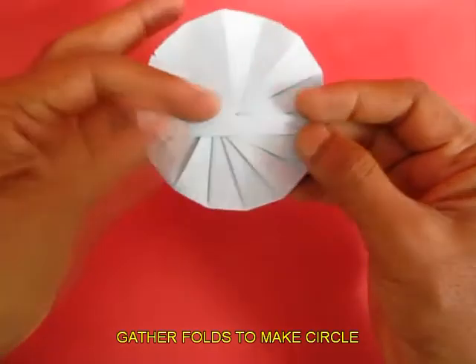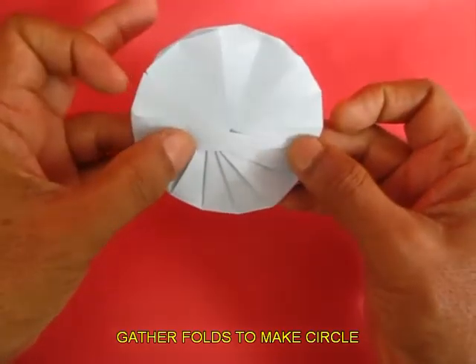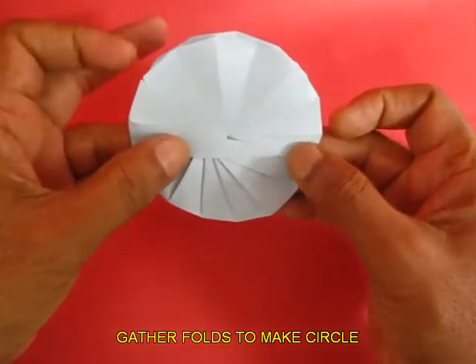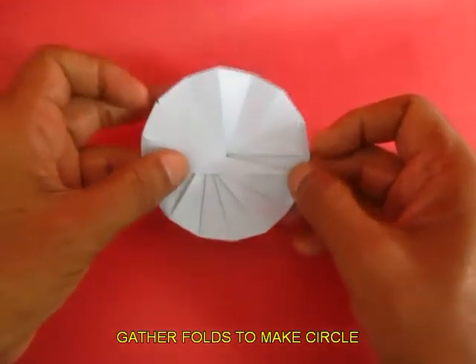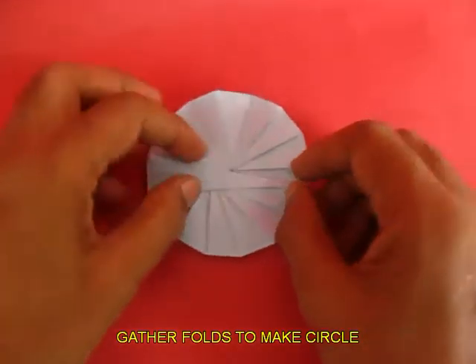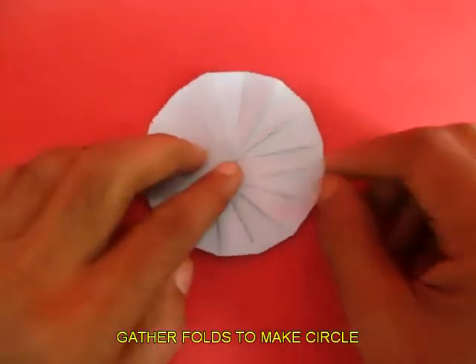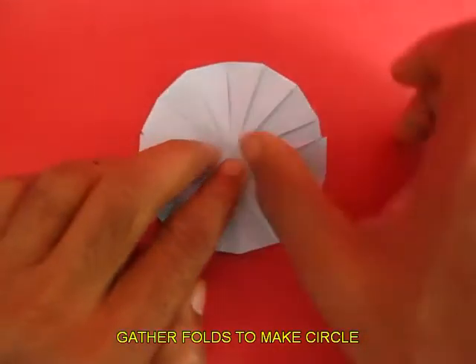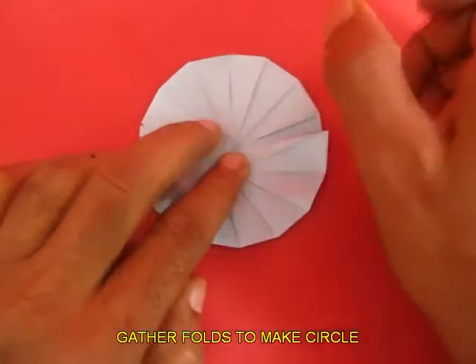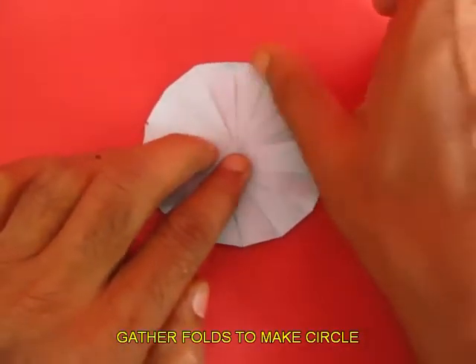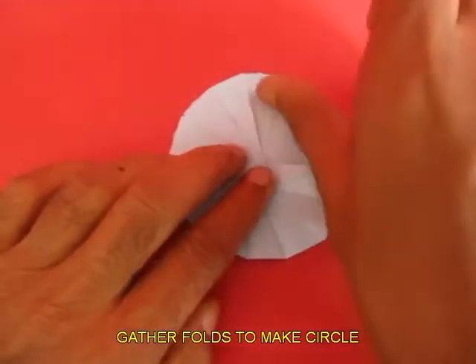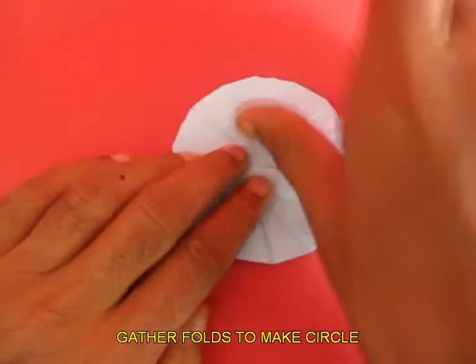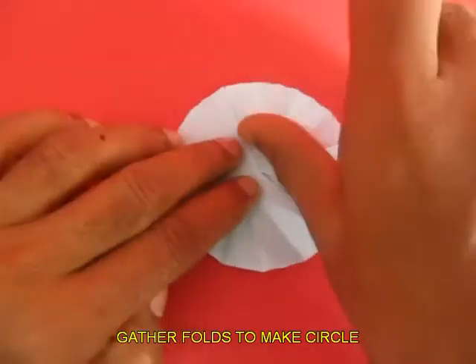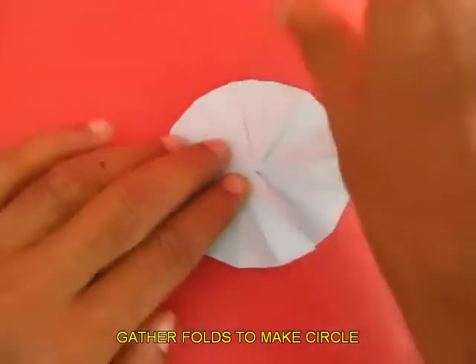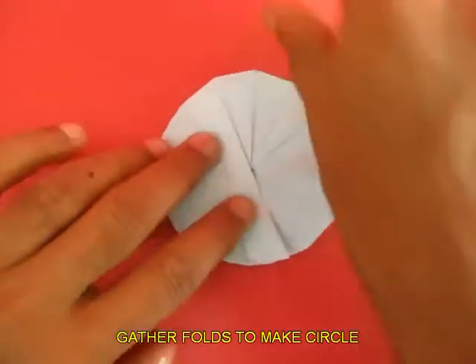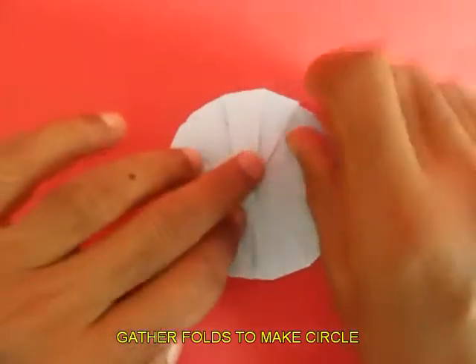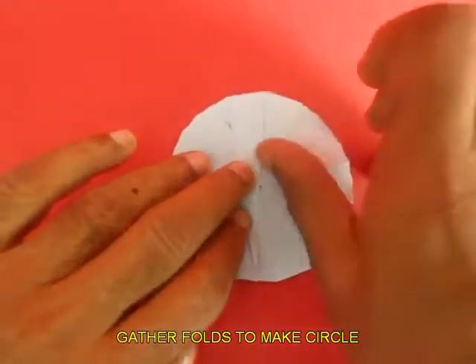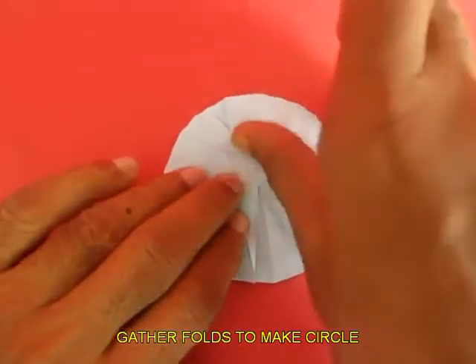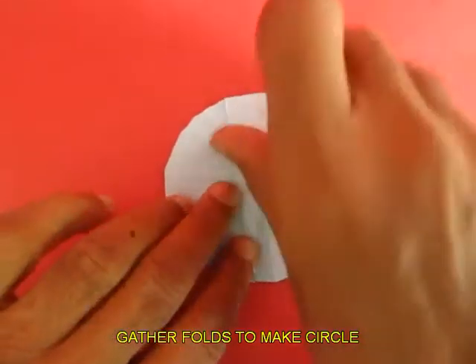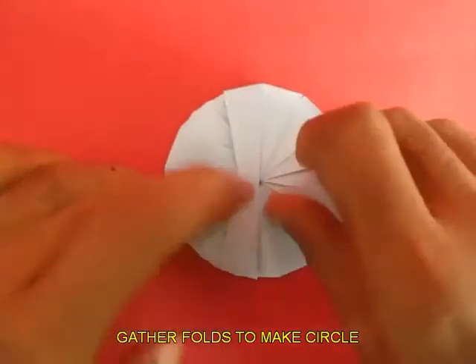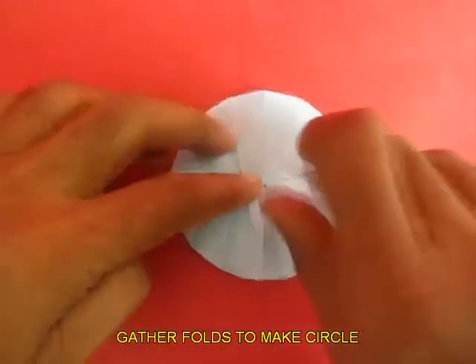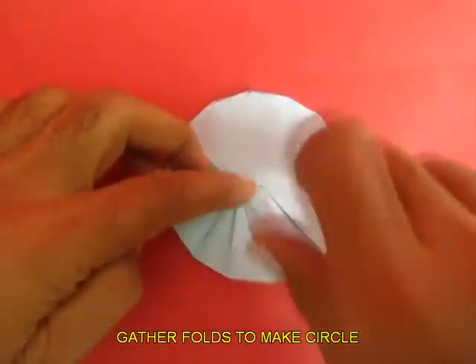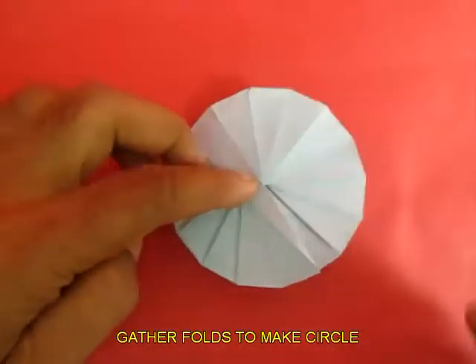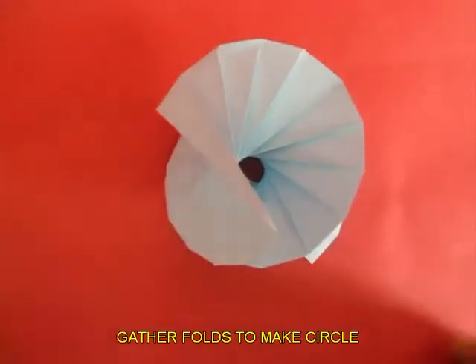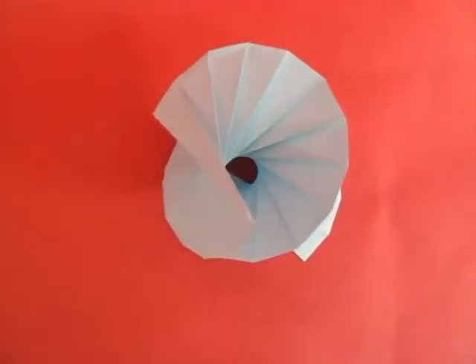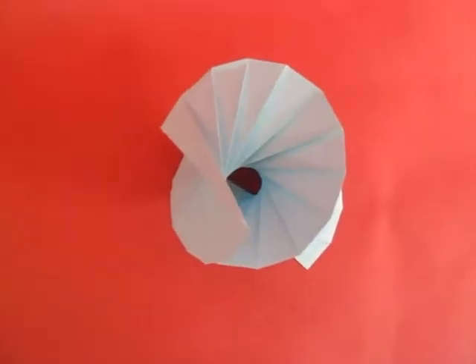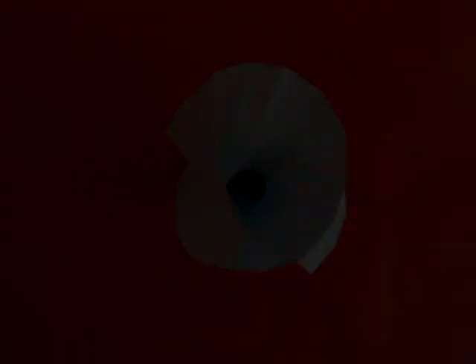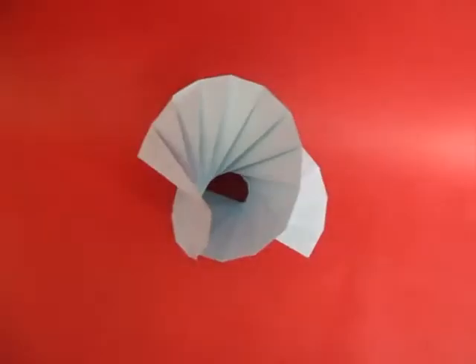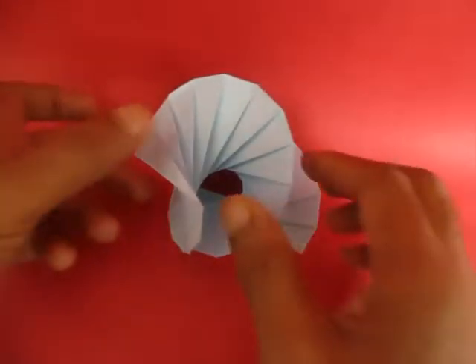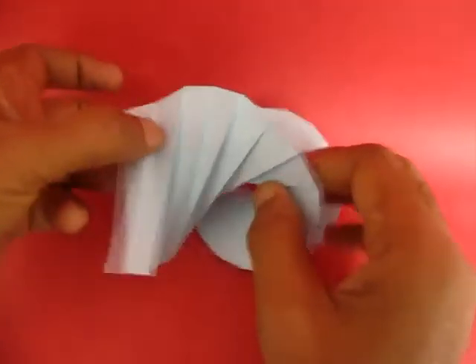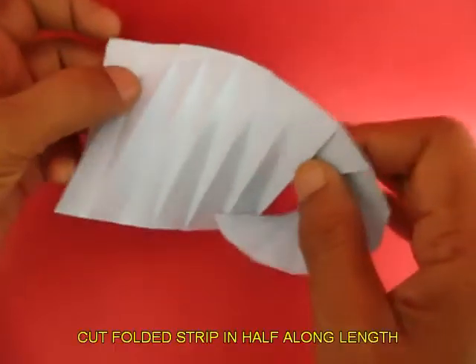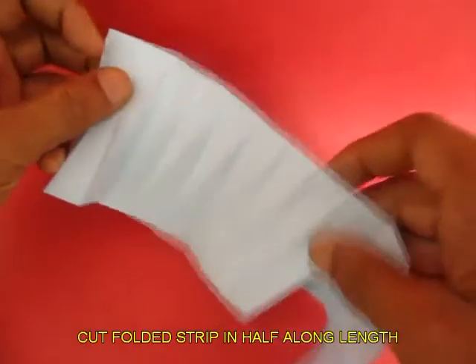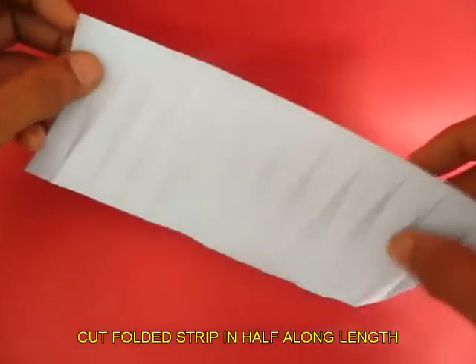It will look extremely elegant. Just crease and press all the creases firmly, and if you open it, it looks like a spiral staircase.